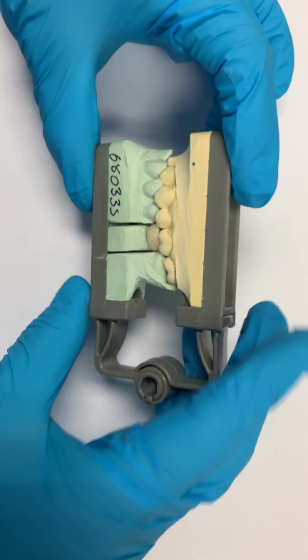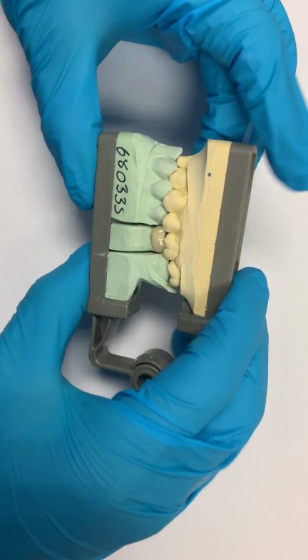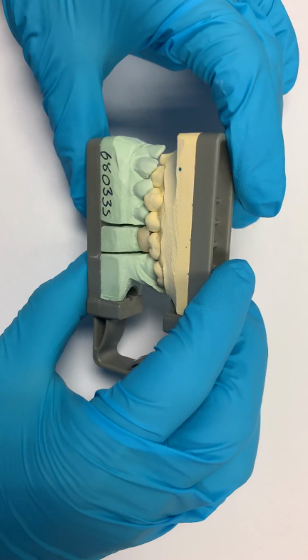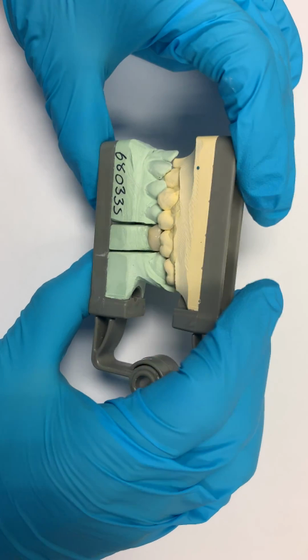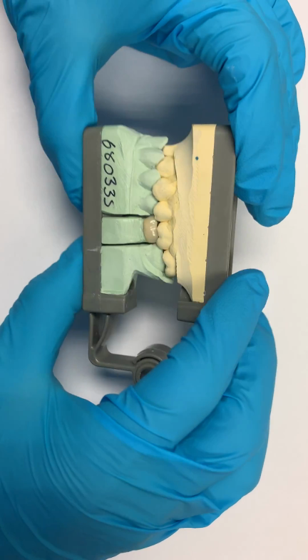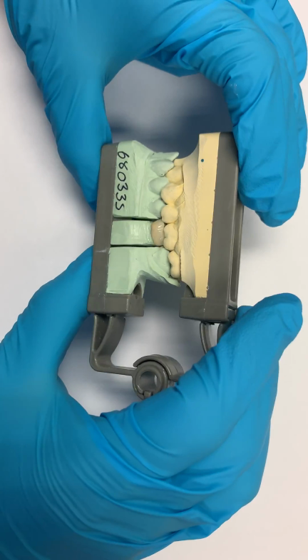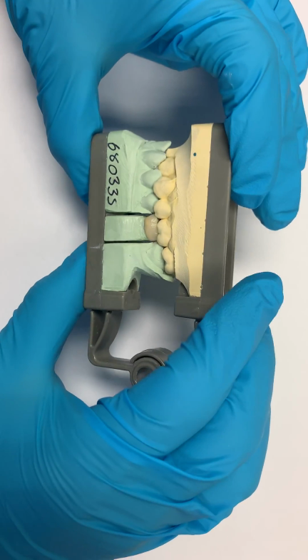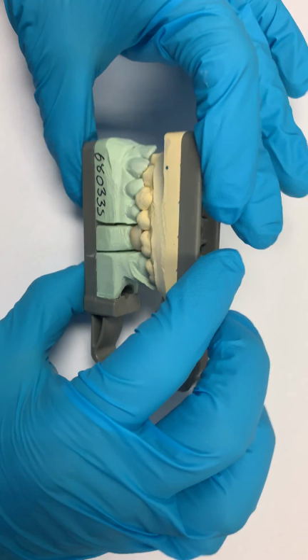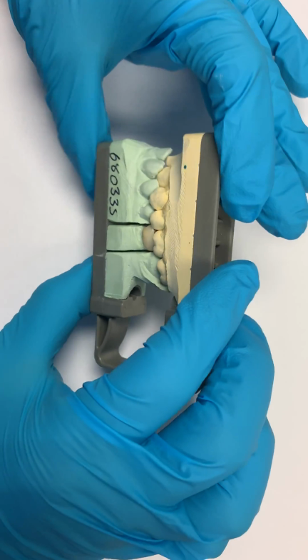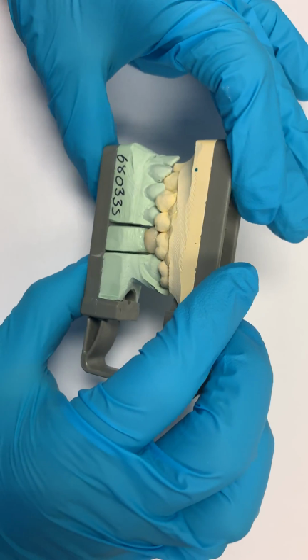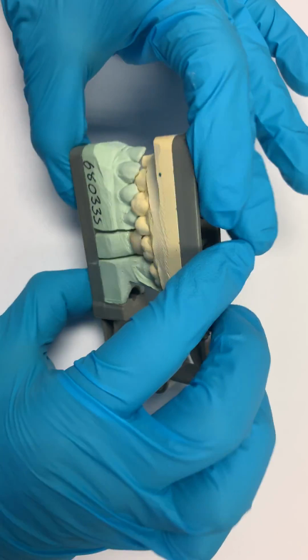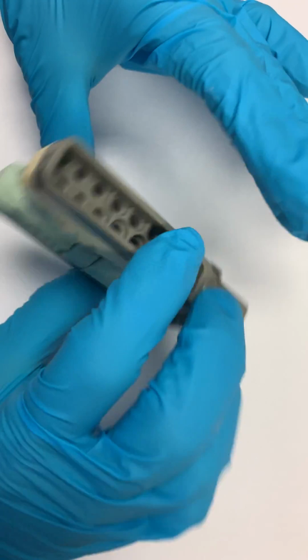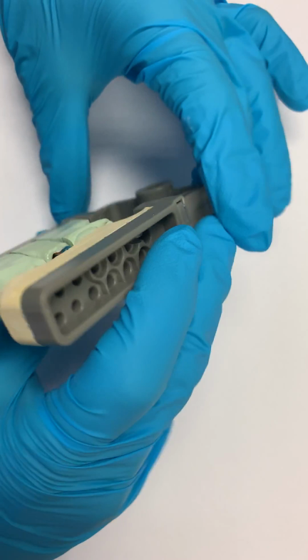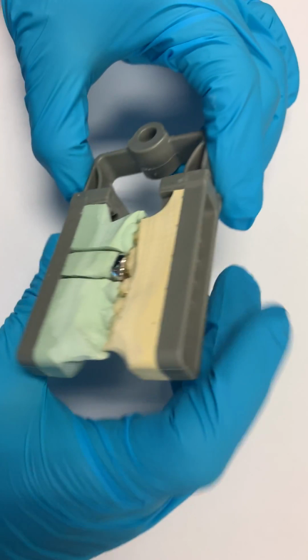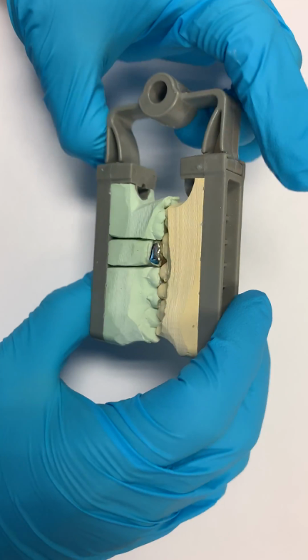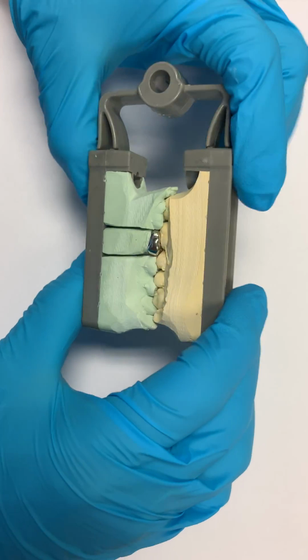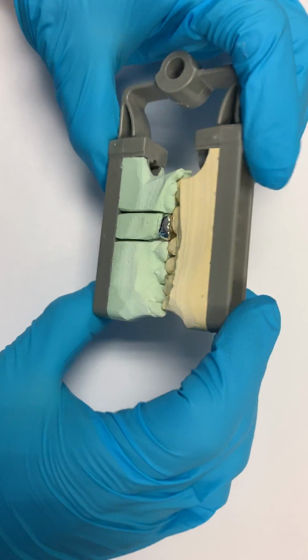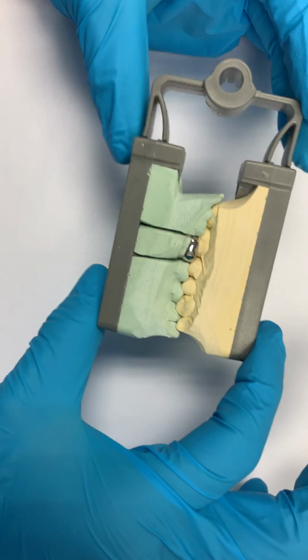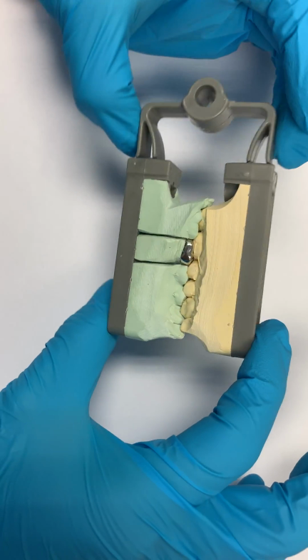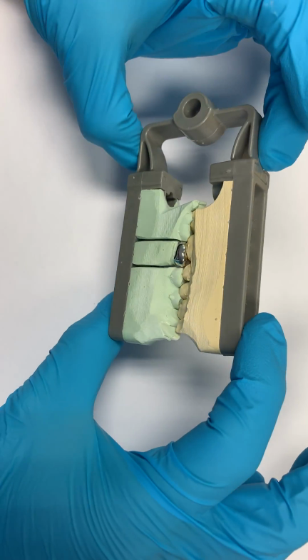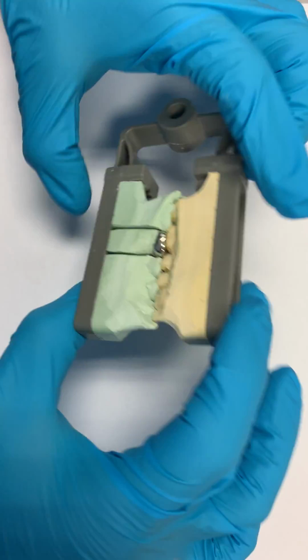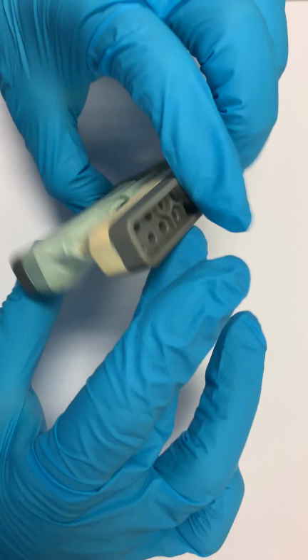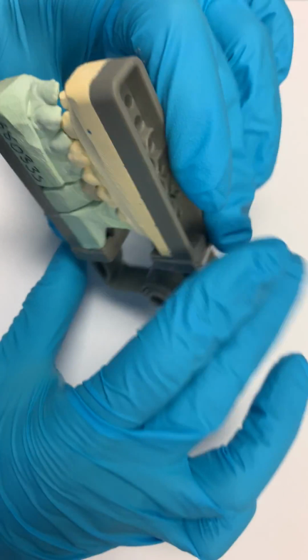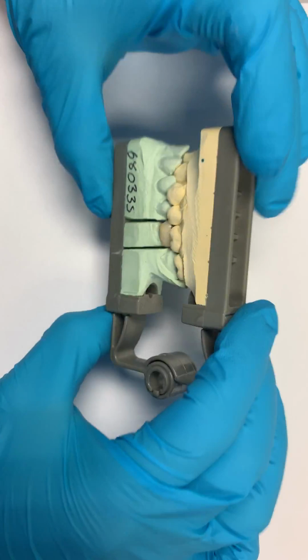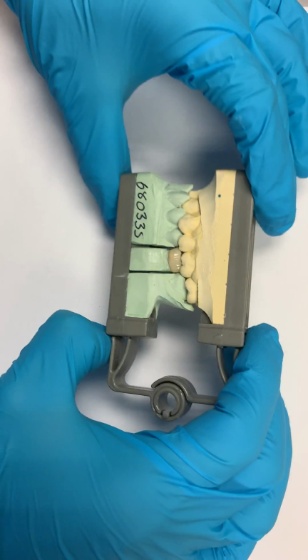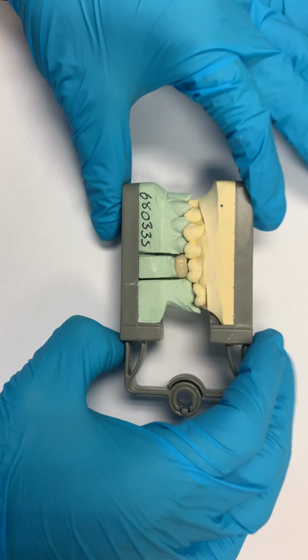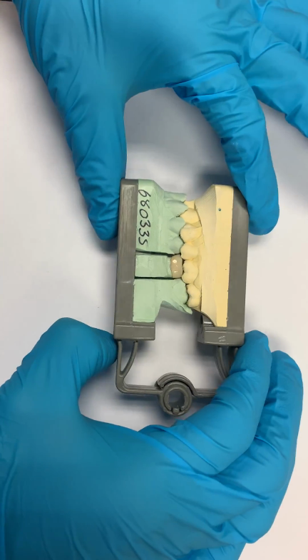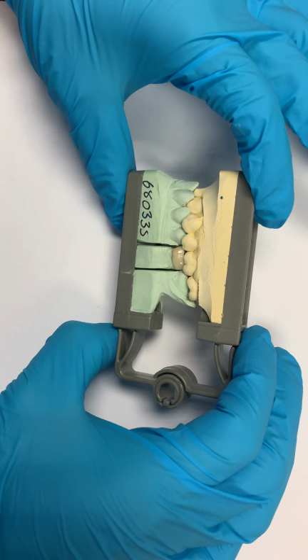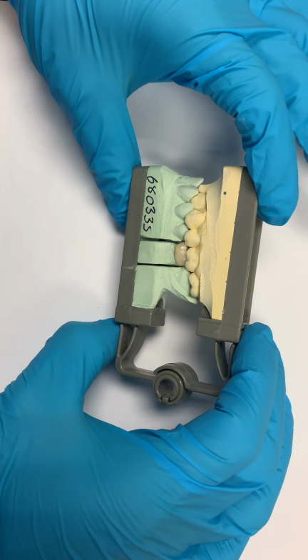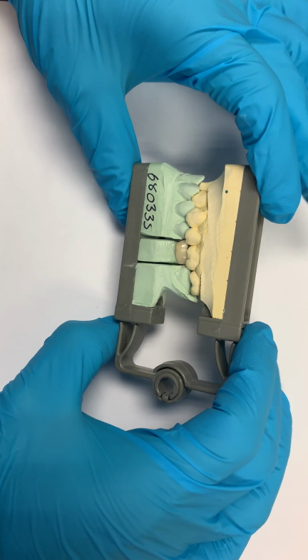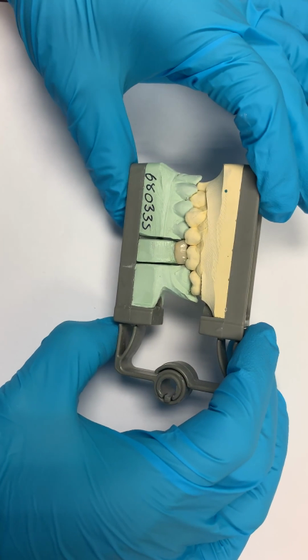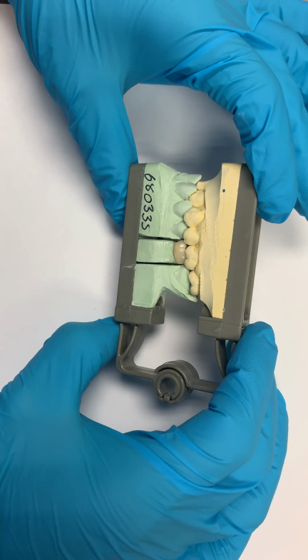The question is: what is more exact and more accurate — an impression from a triple tray or a full arch?